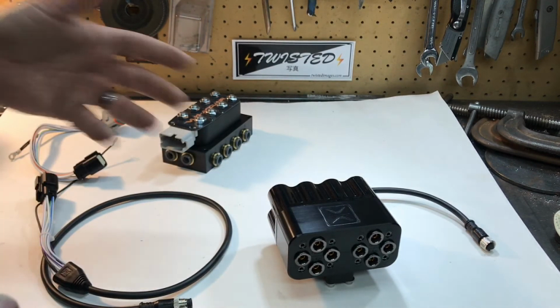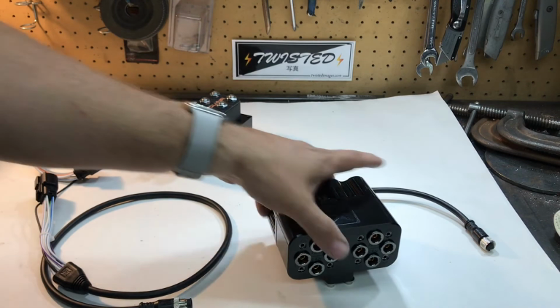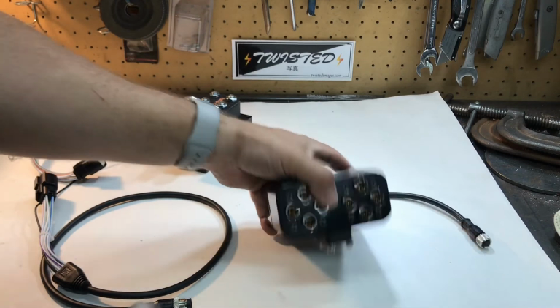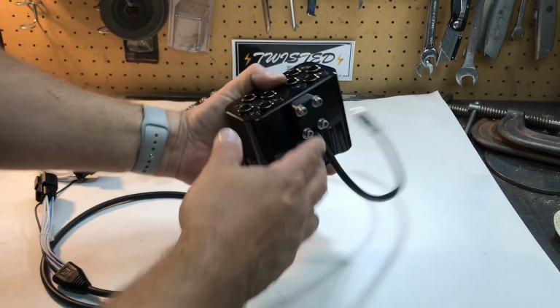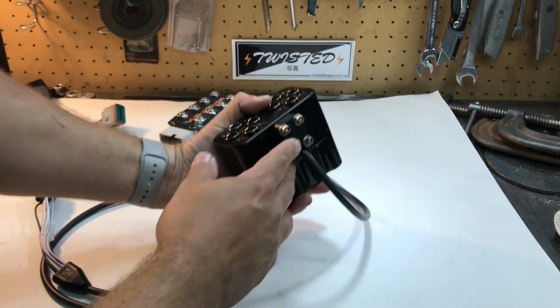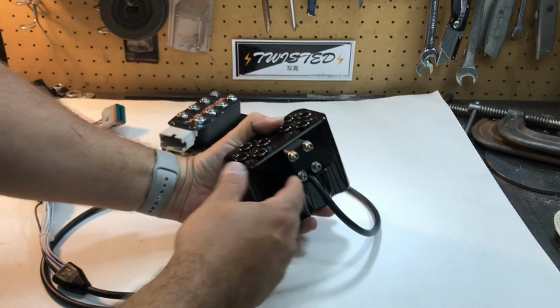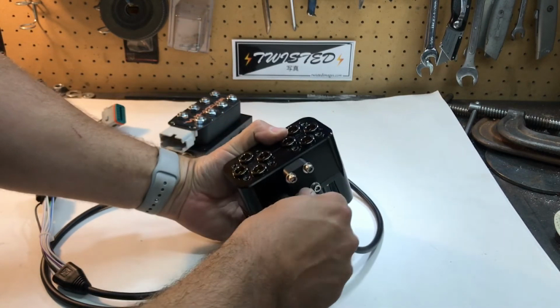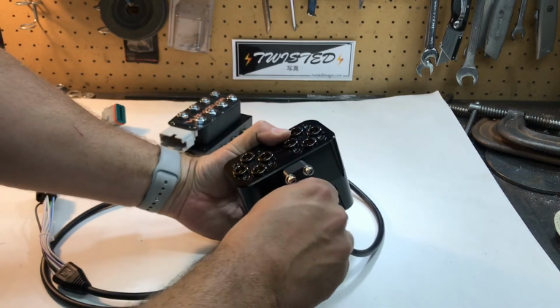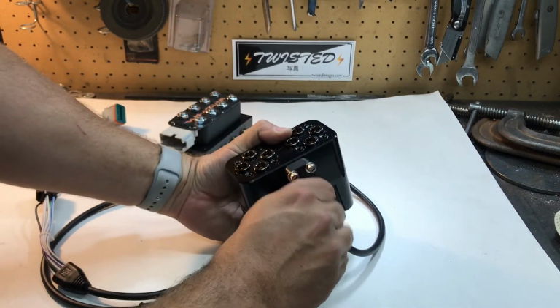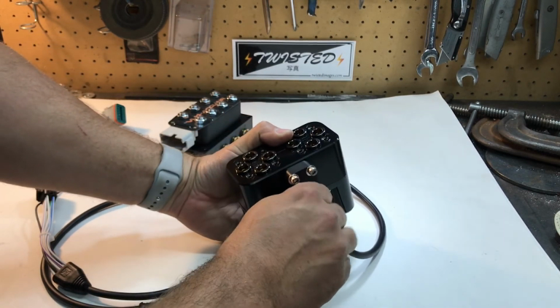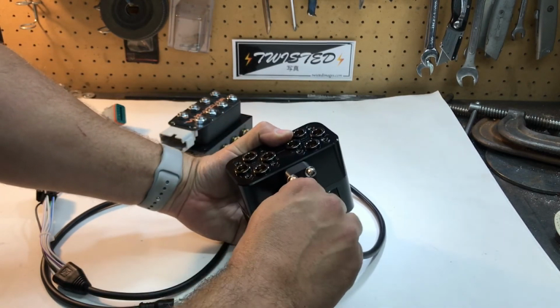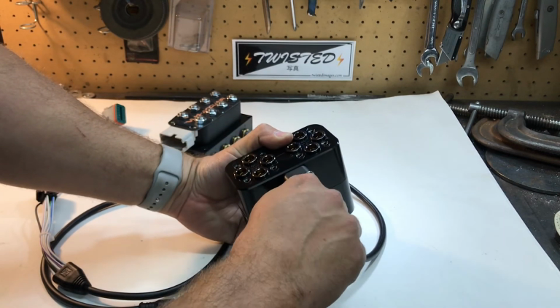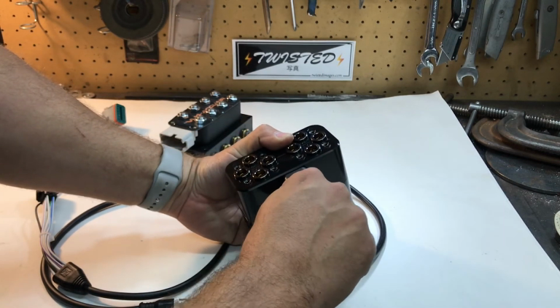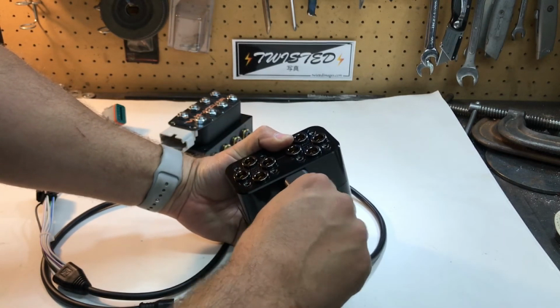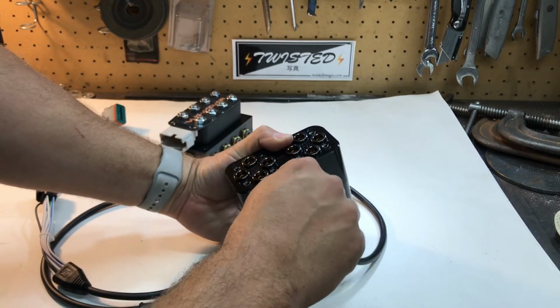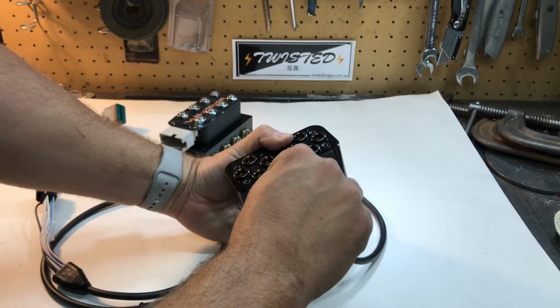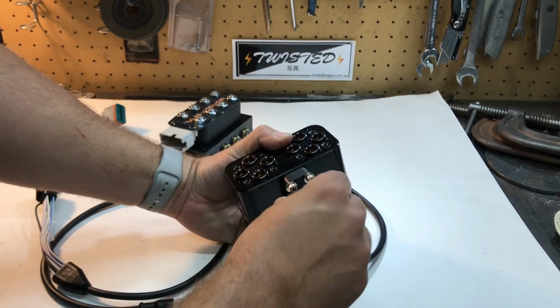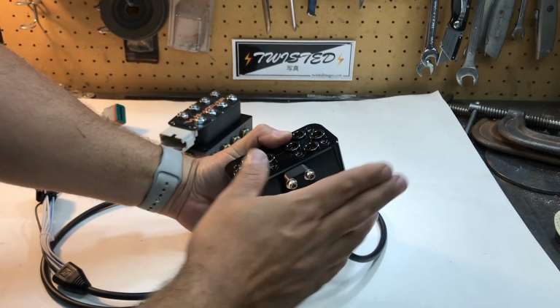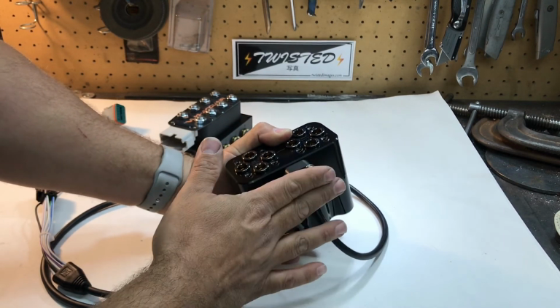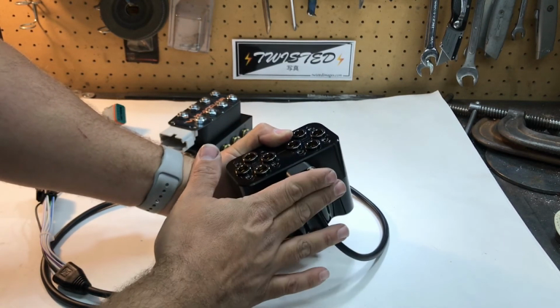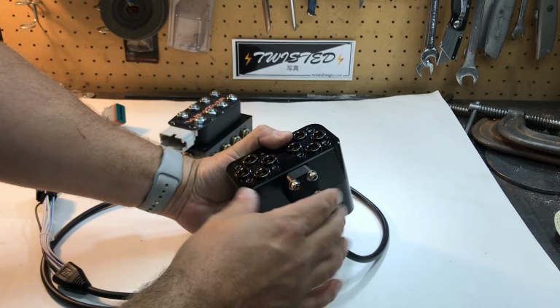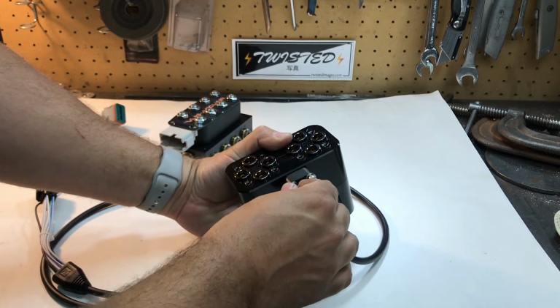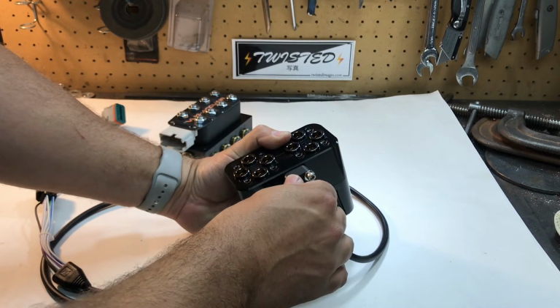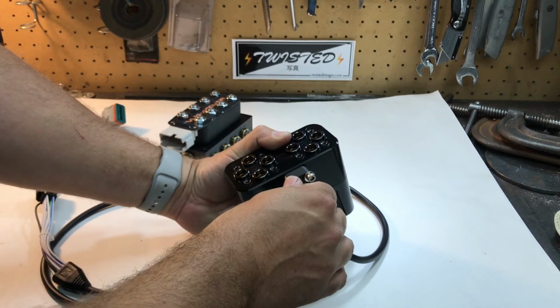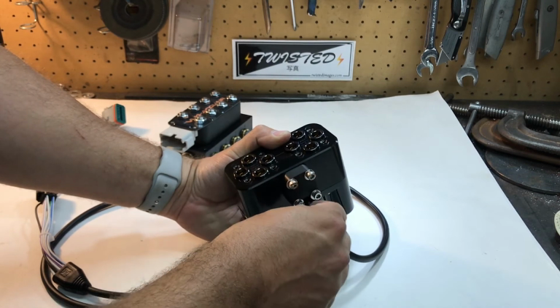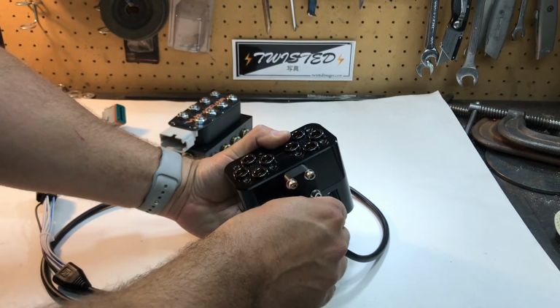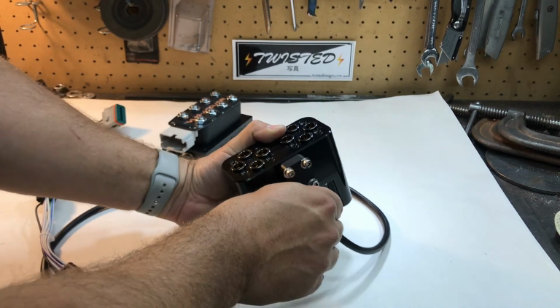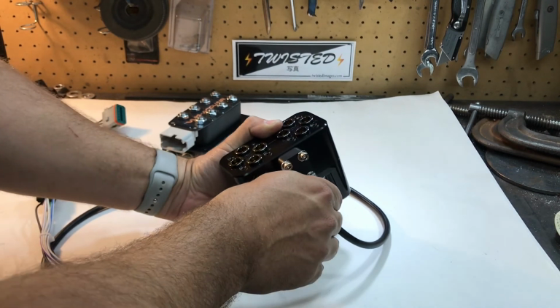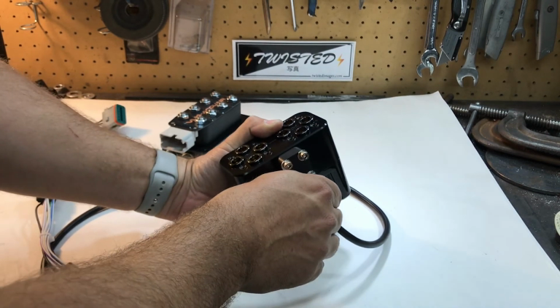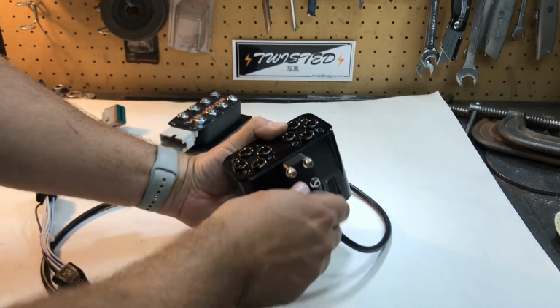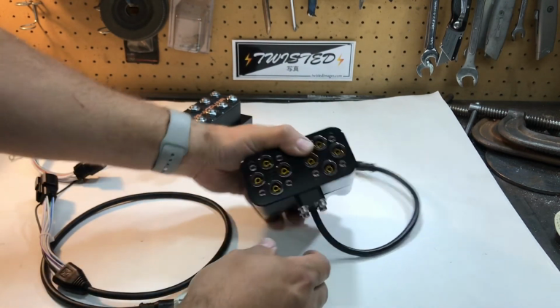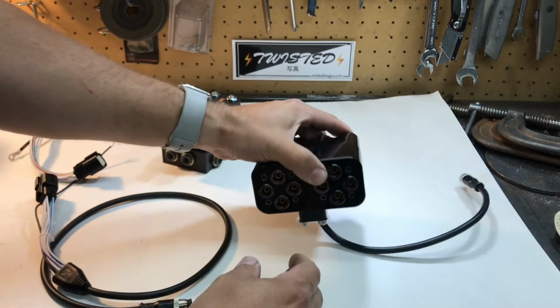Hardware is included for mounting it. It gives you some nice stainless Allen hardware and there's a template in the instructions for mounting this wherever you want to mount it.